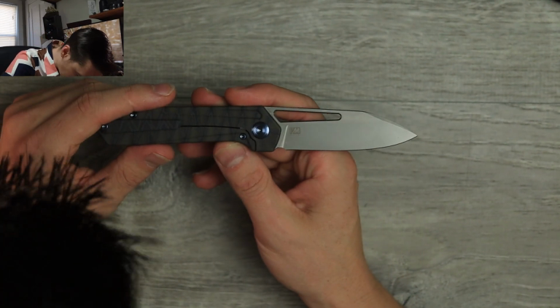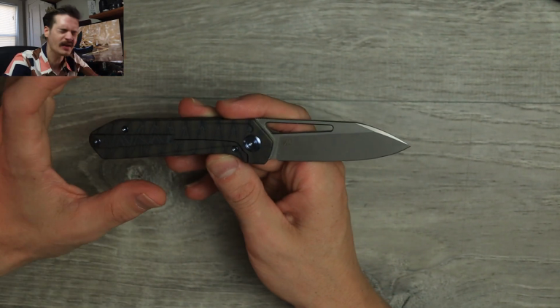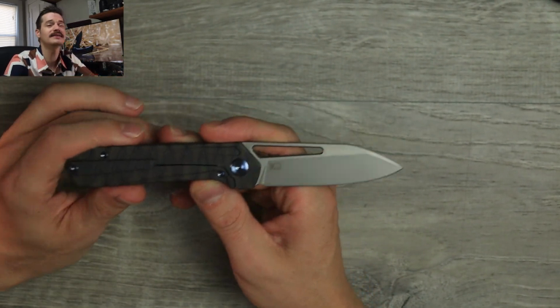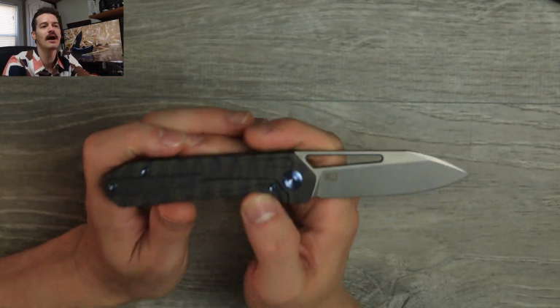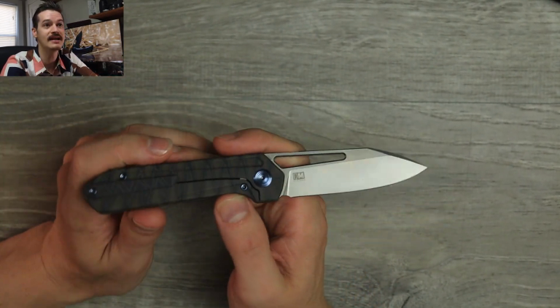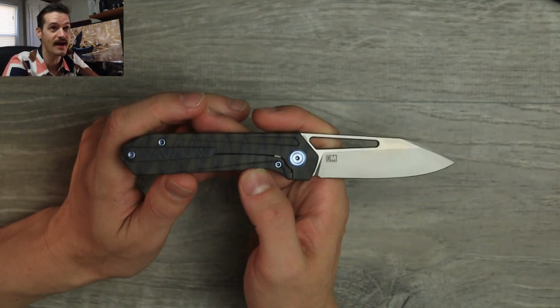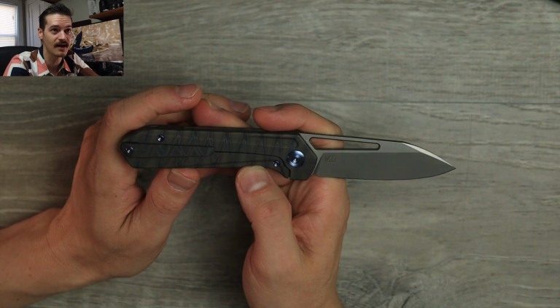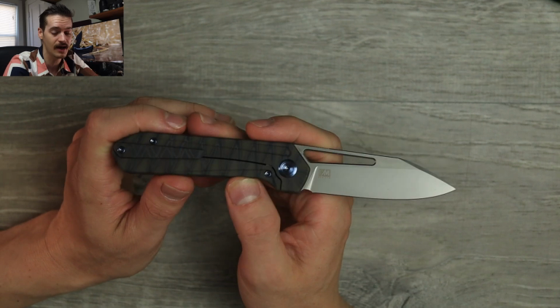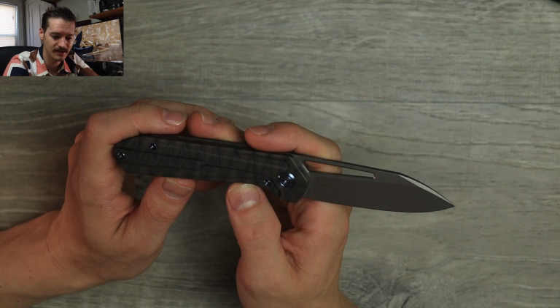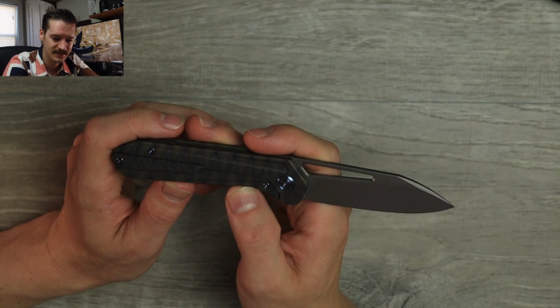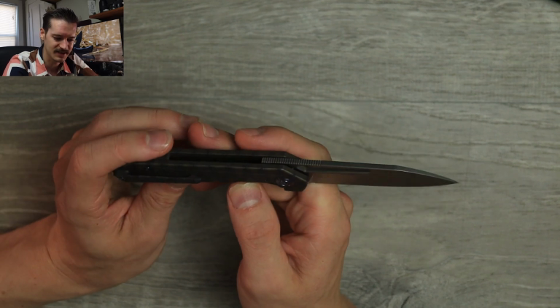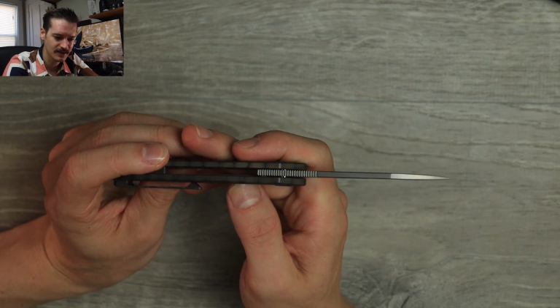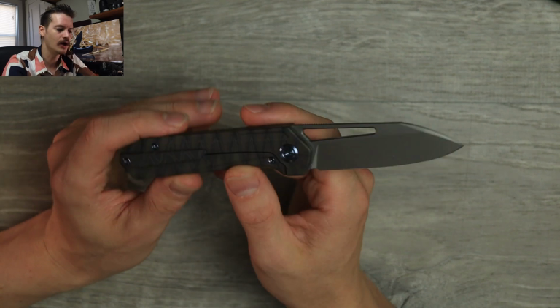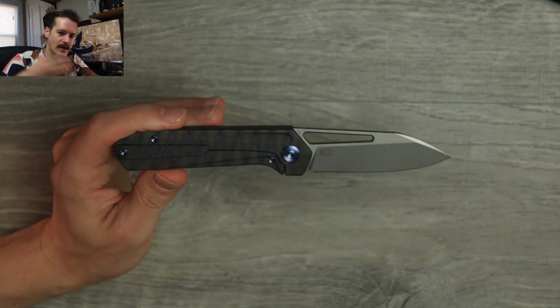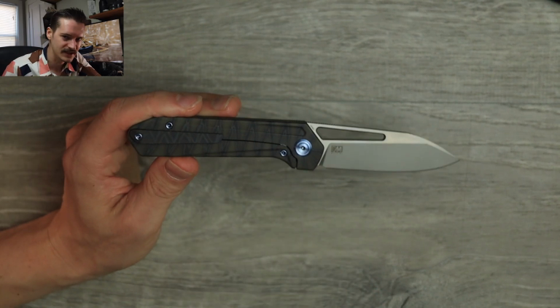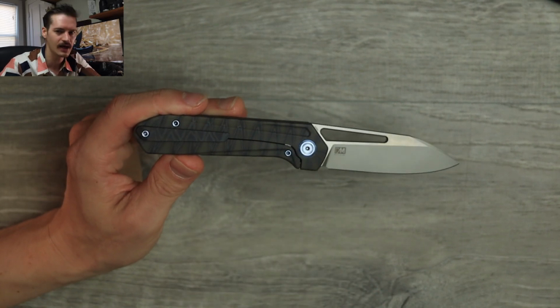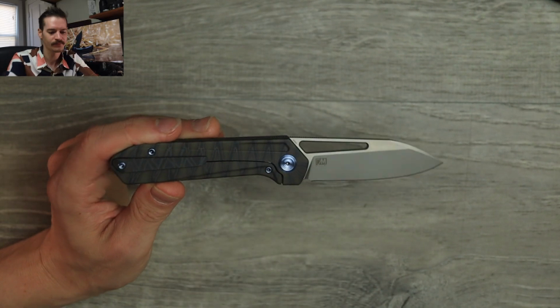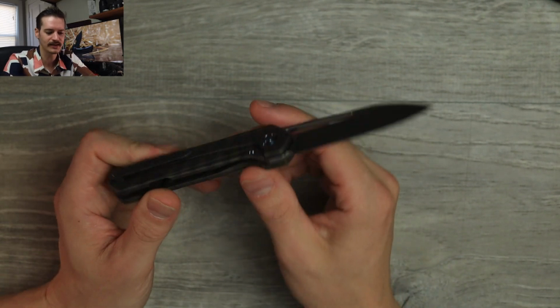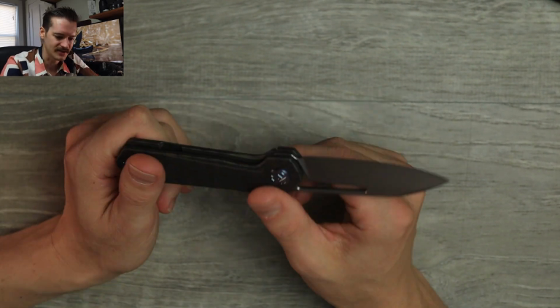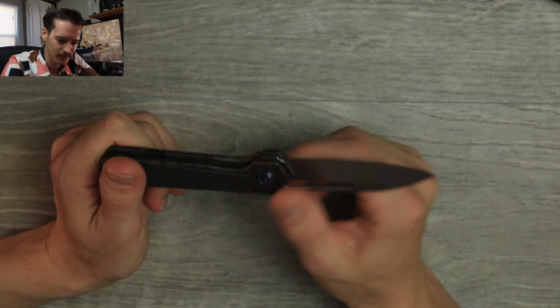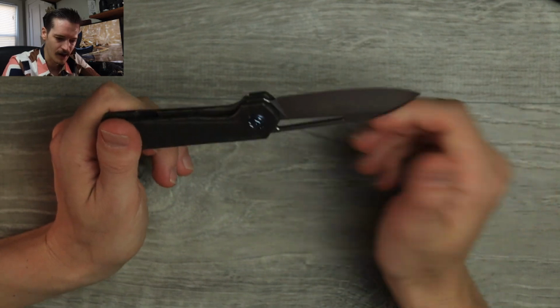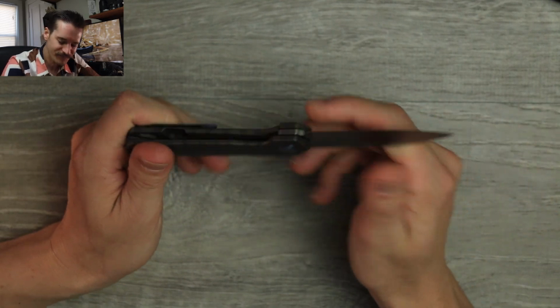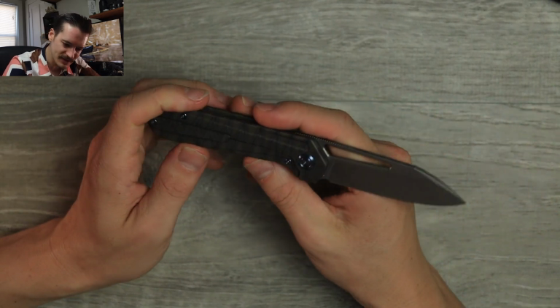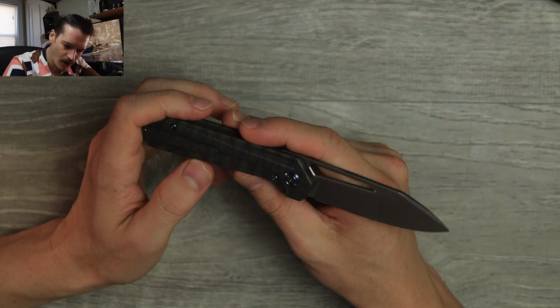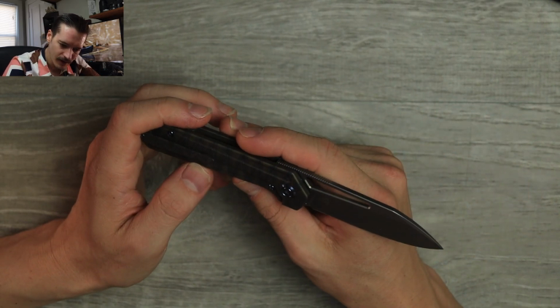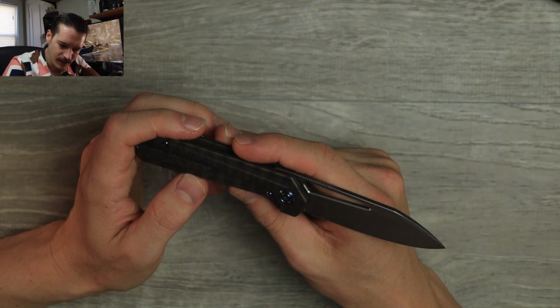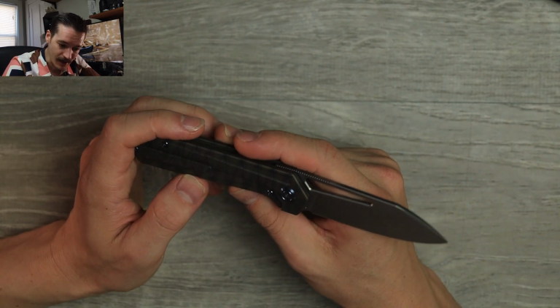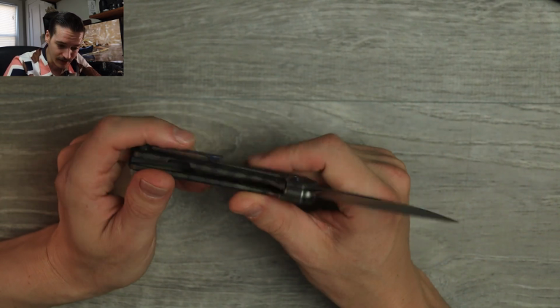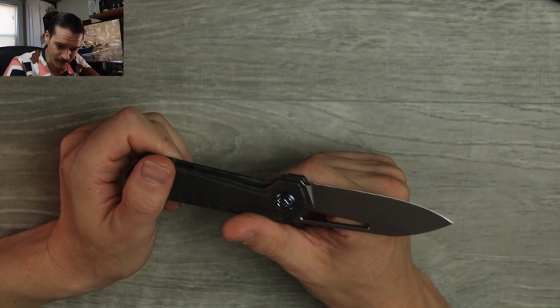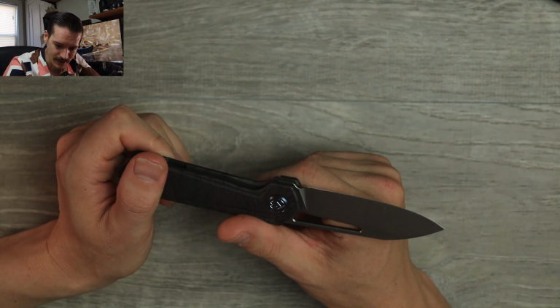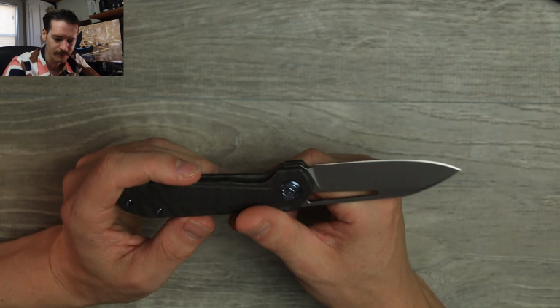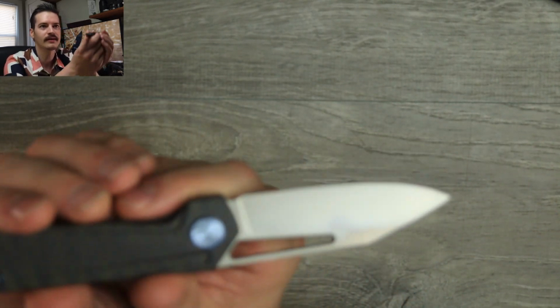This is a Colin Maize and Pierre design — CM Designs — who is one half of Devo Knives, a really talented designer. M390 on the blade too, very nice.